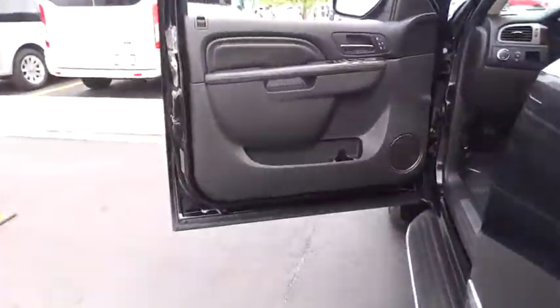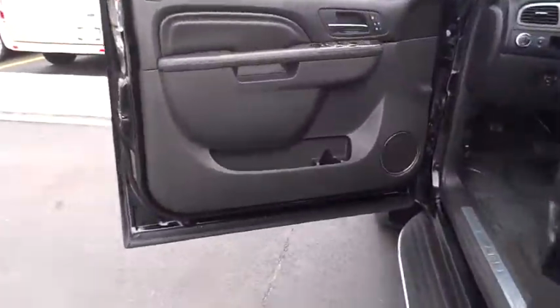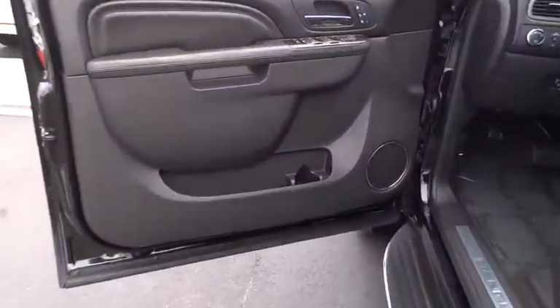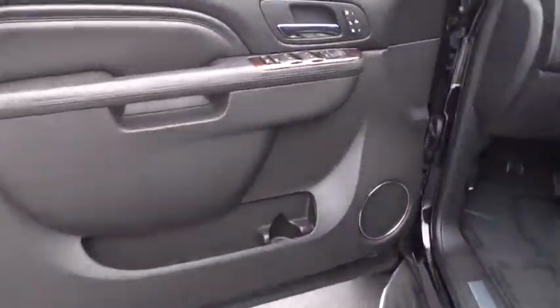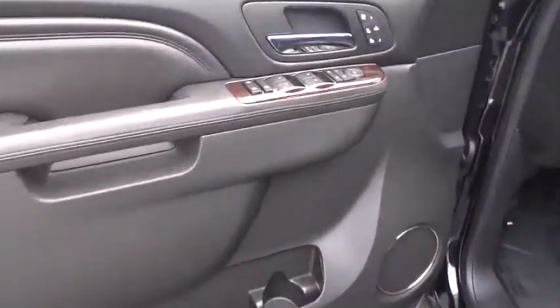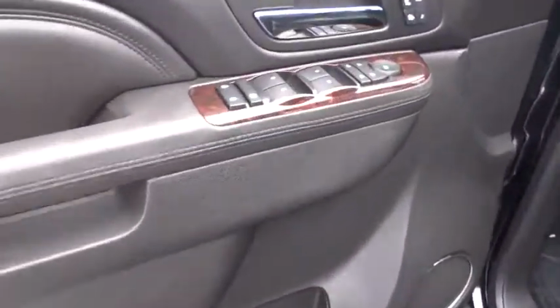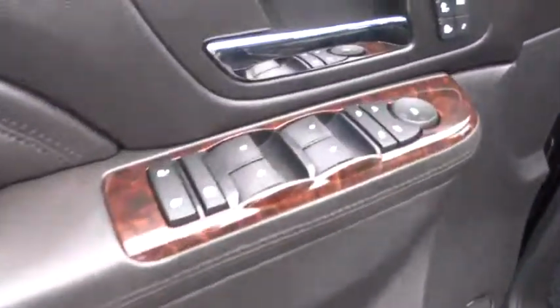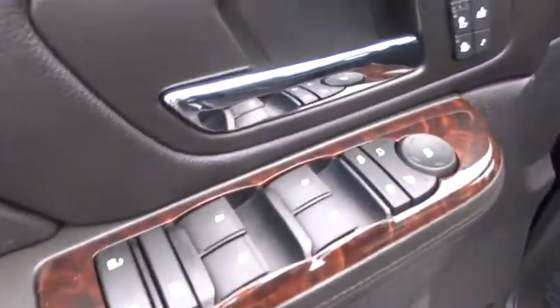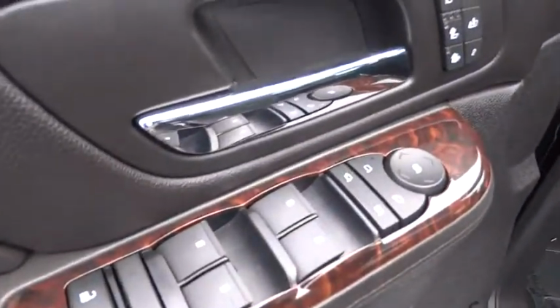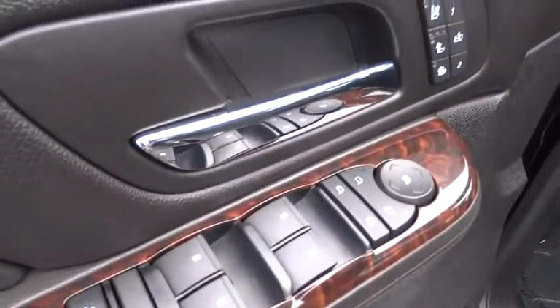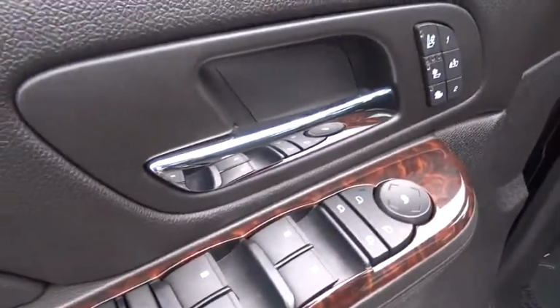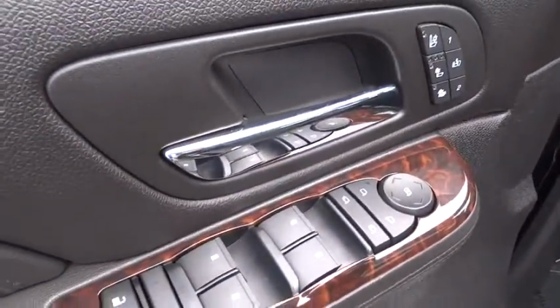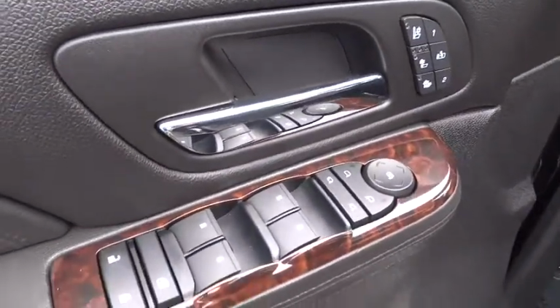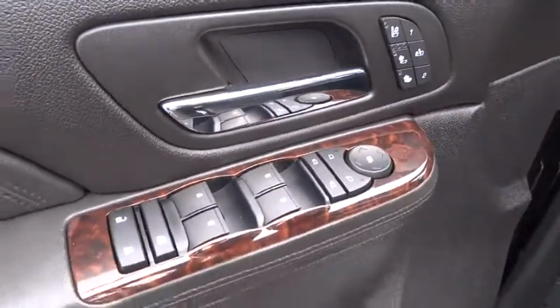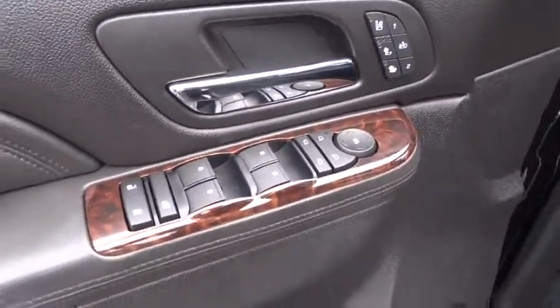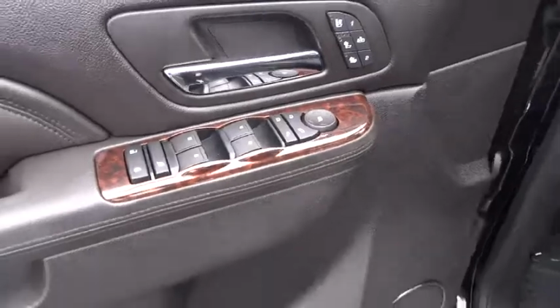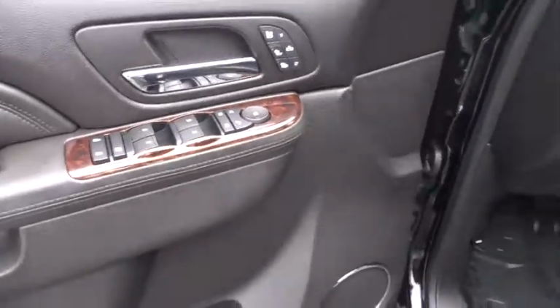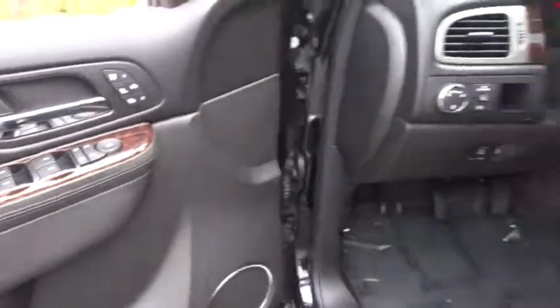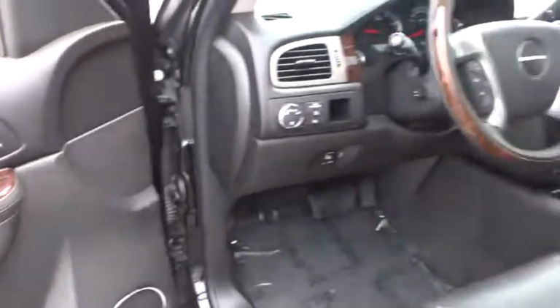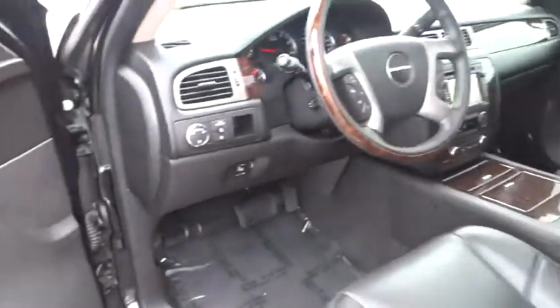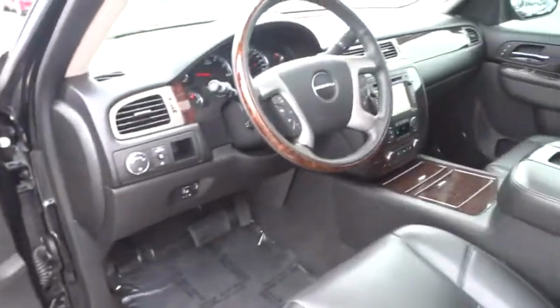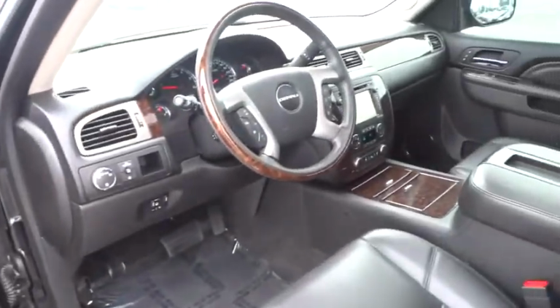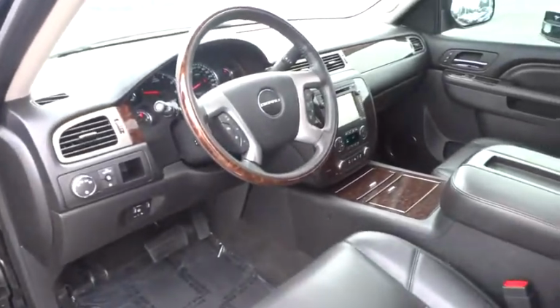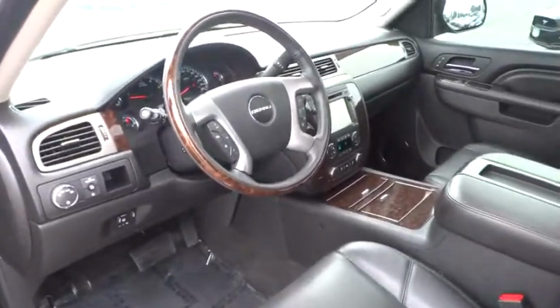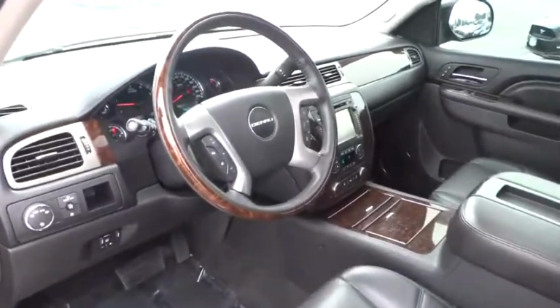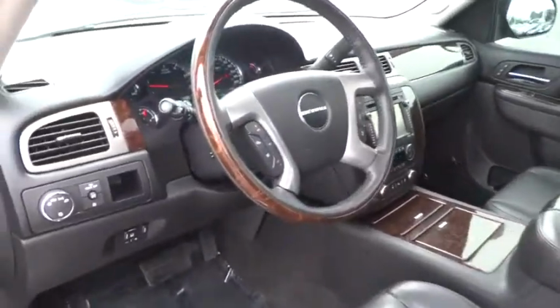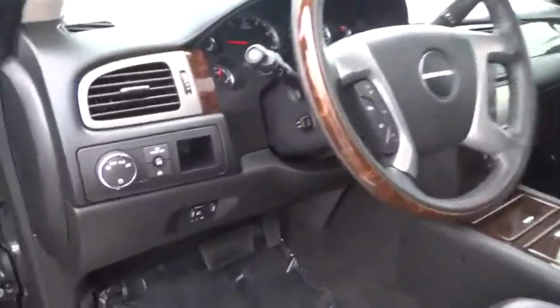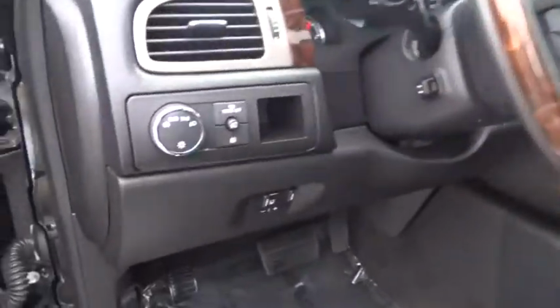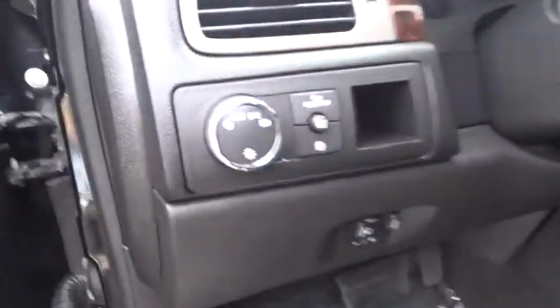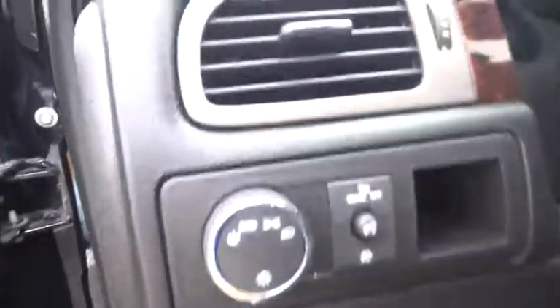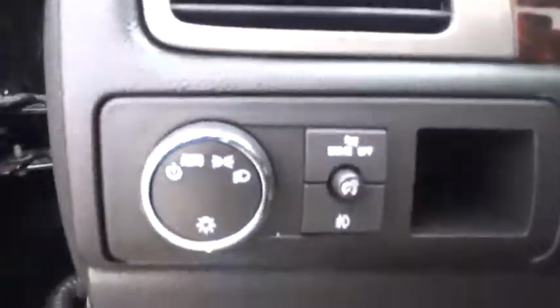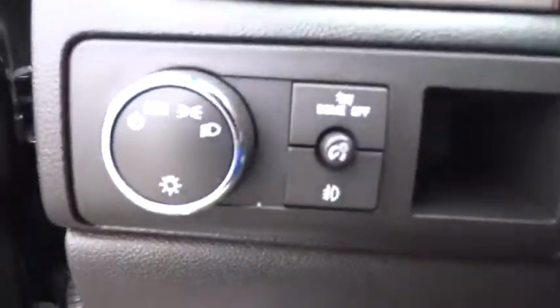Stability control, all-wheel drive, leather-wrapped steering wheel, Bluetooth, adjustable steering wheel, power steering, floor mat, cruise control, auto-dimming rear-view mirror.